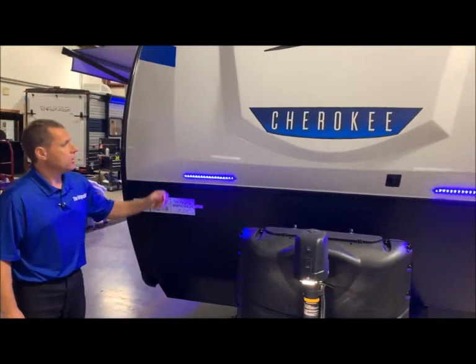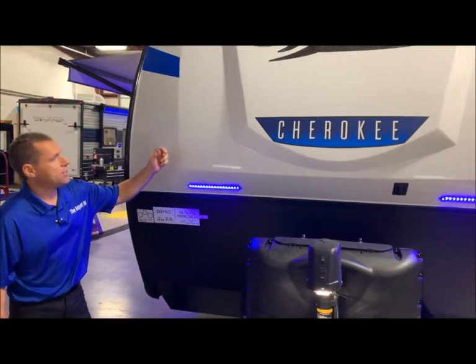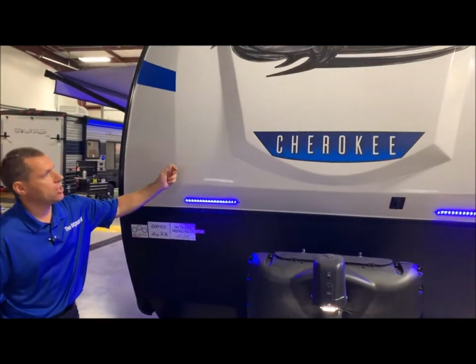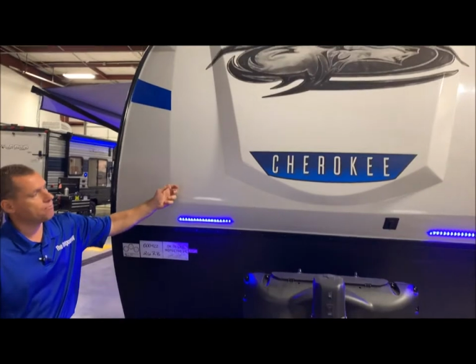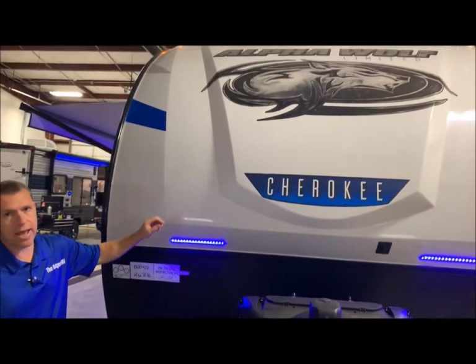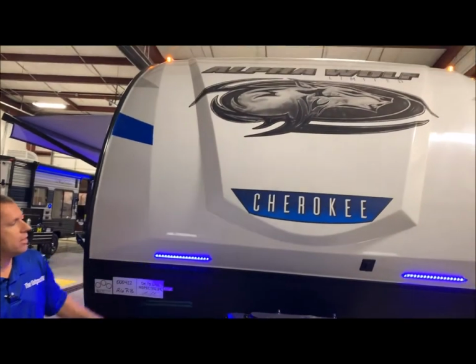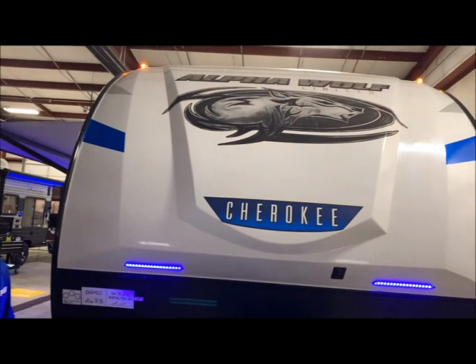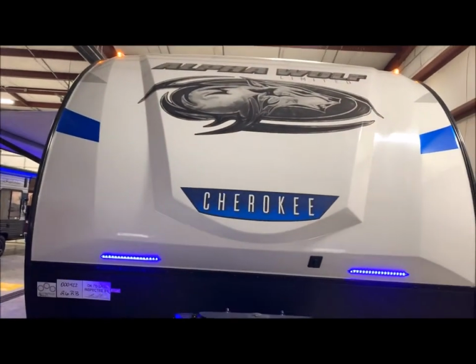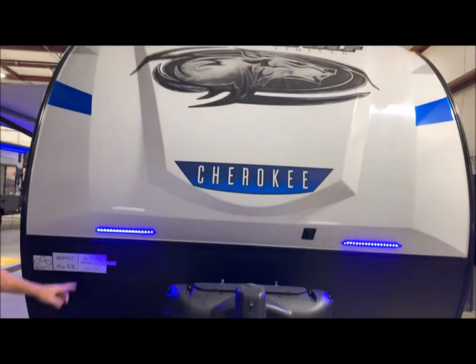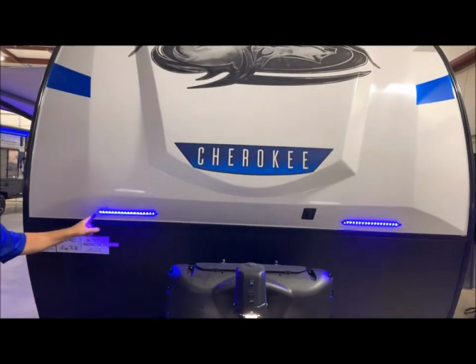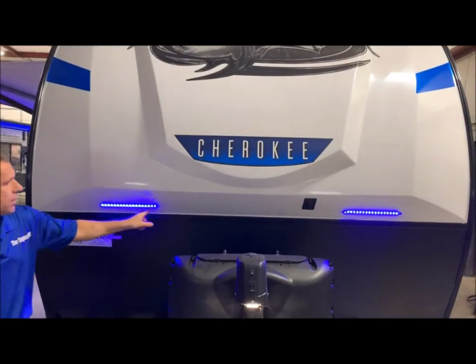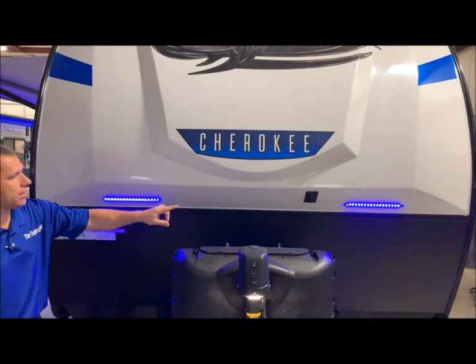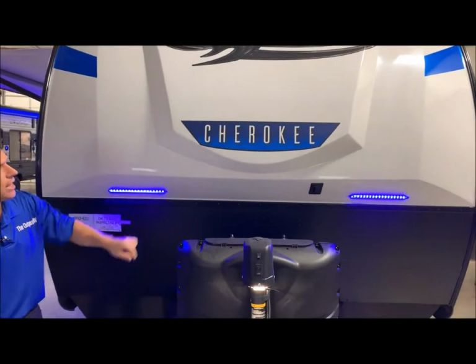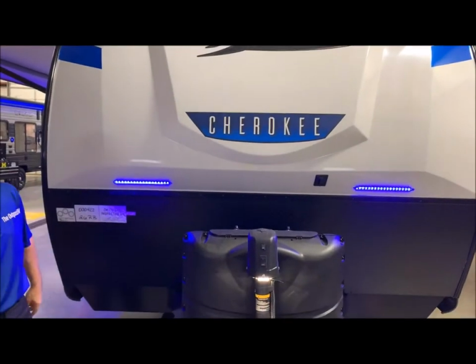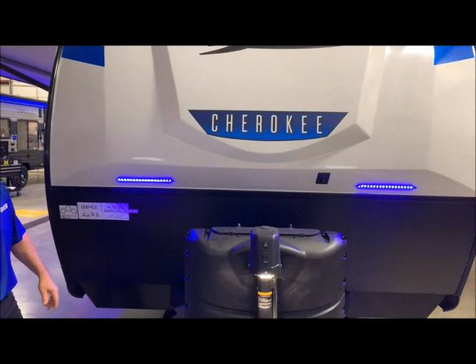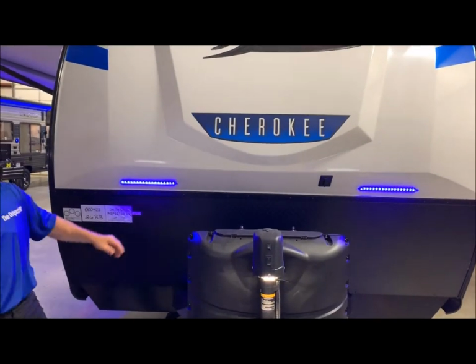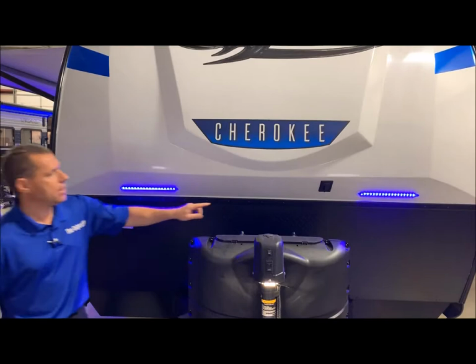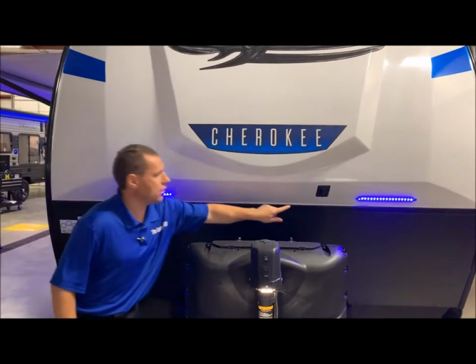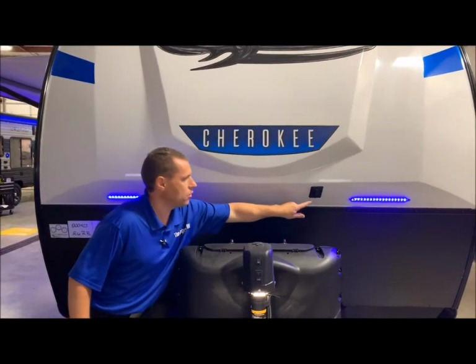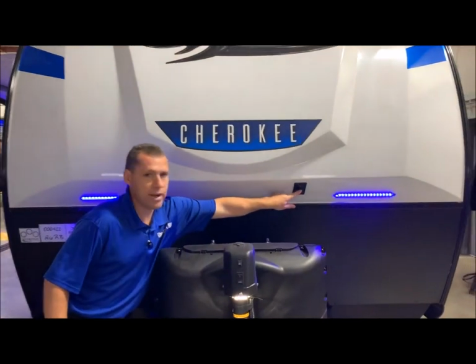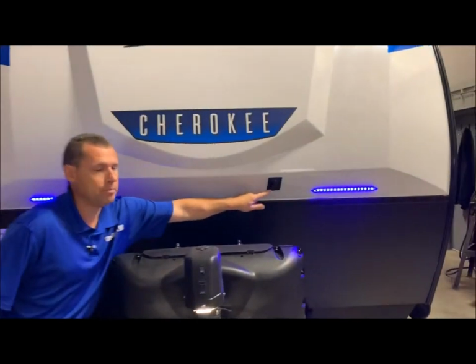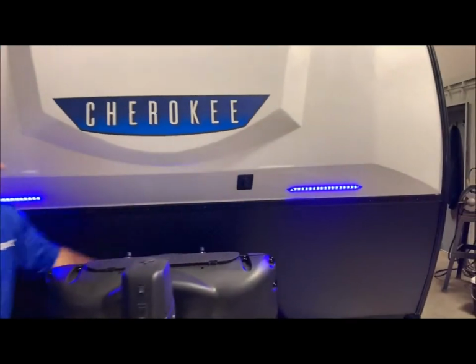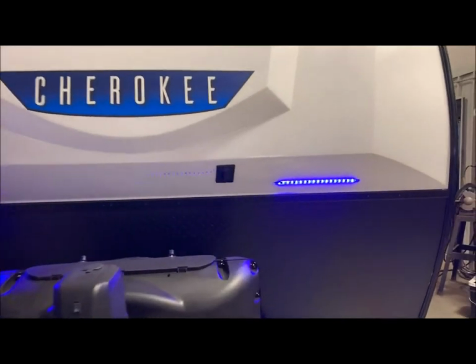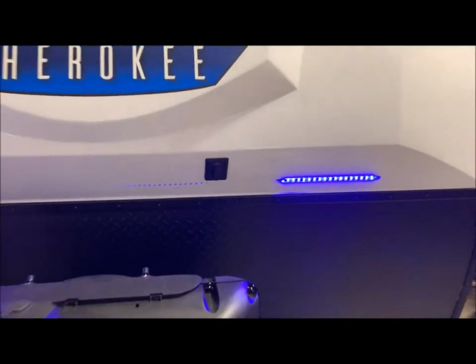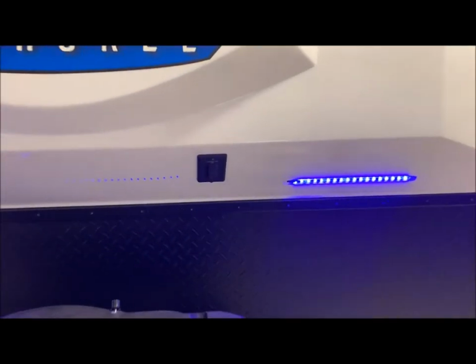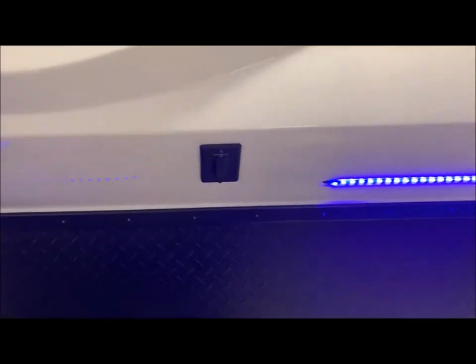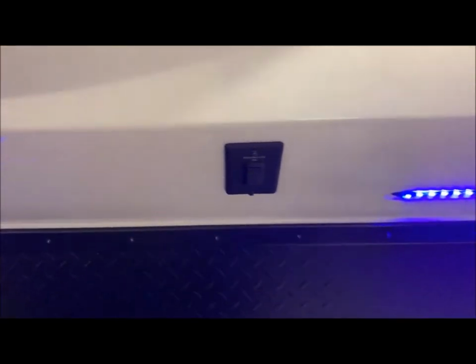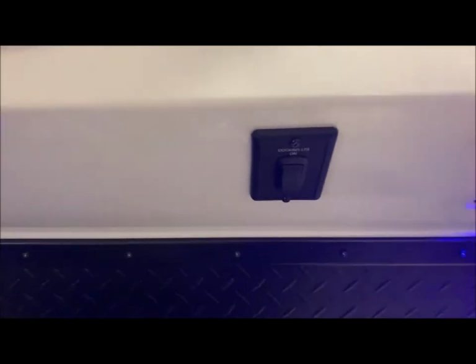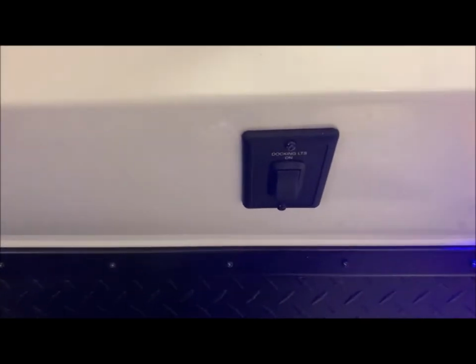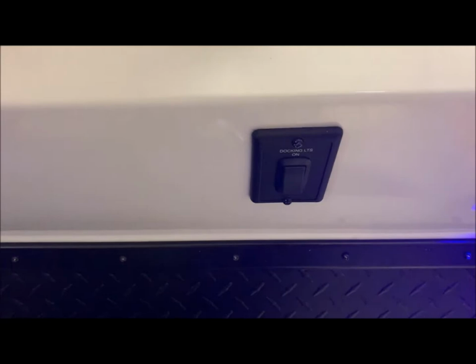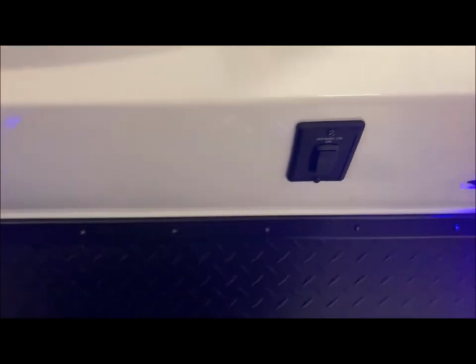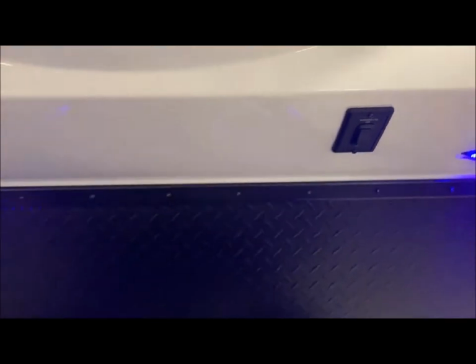You do have the gel-coated front cap here on the front. You do have integrated LED lights with an on and off switch, and then you have your diamond plate rock guard at the bottom.